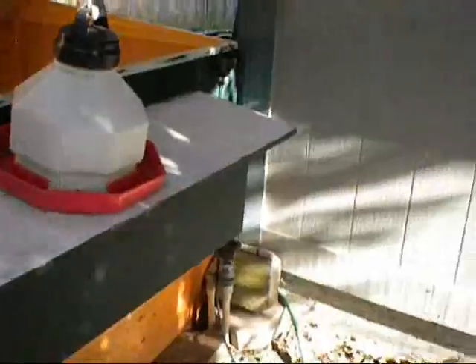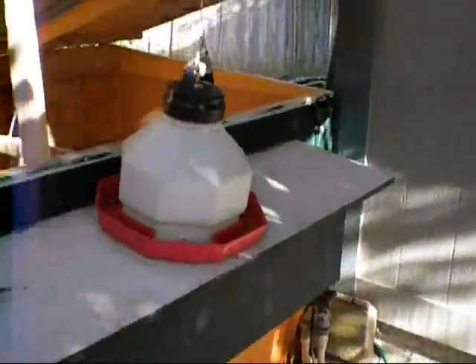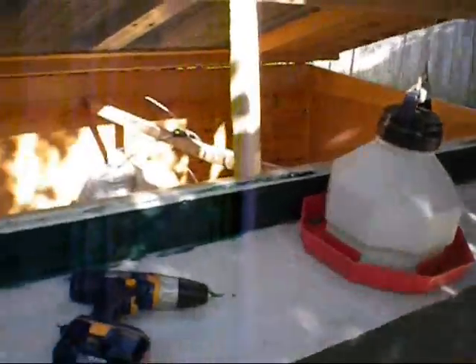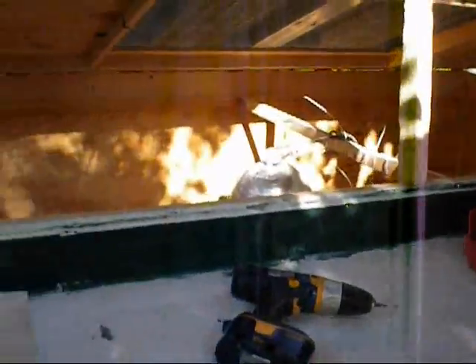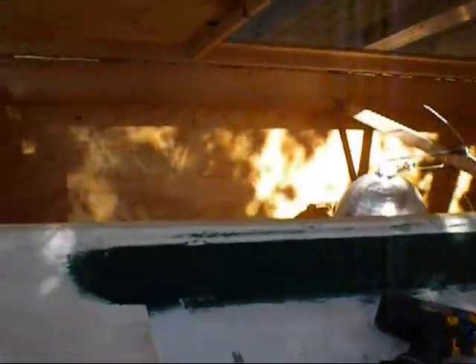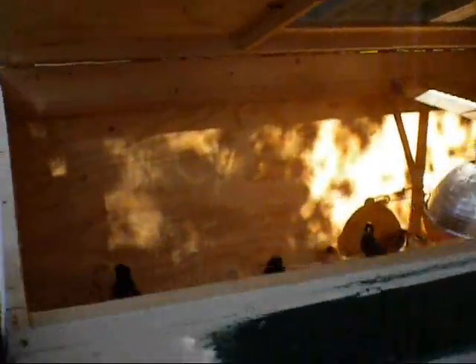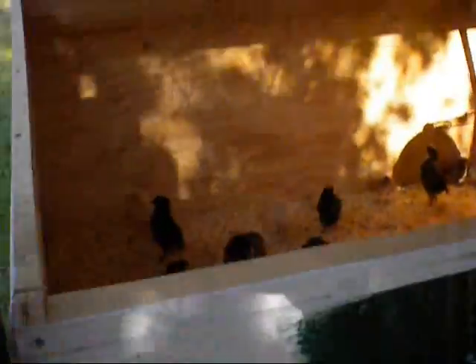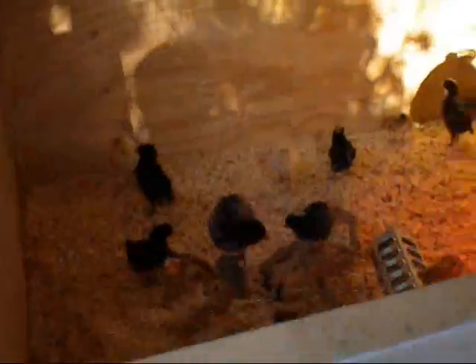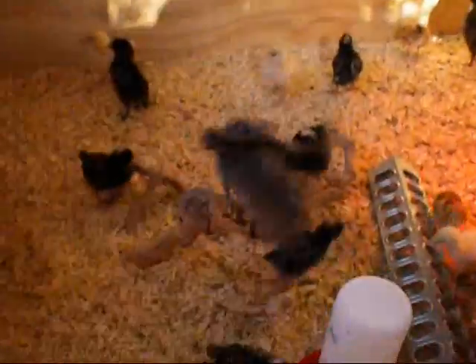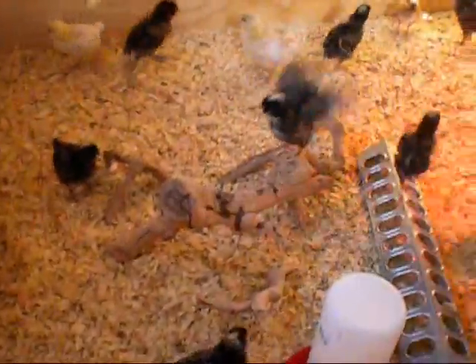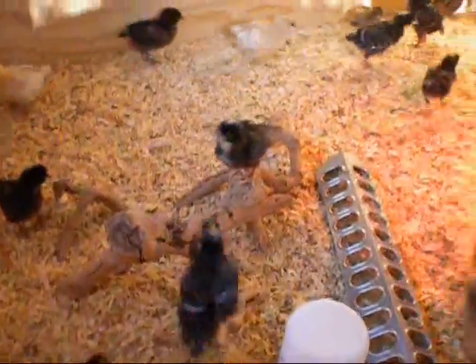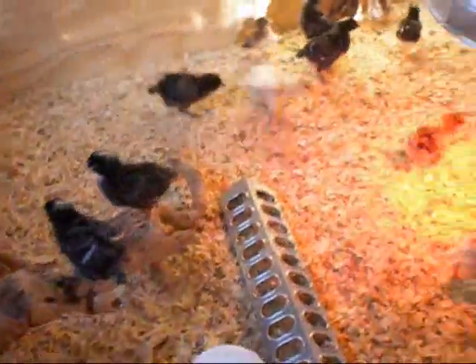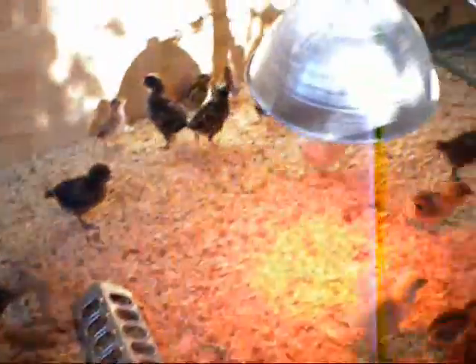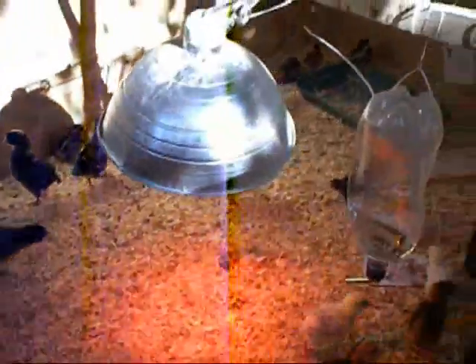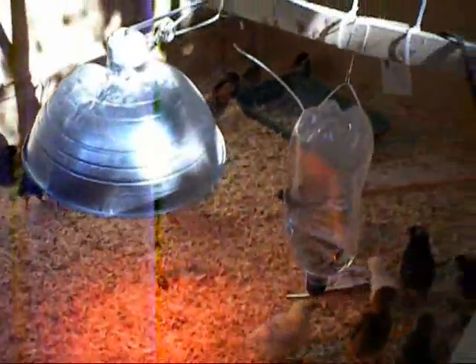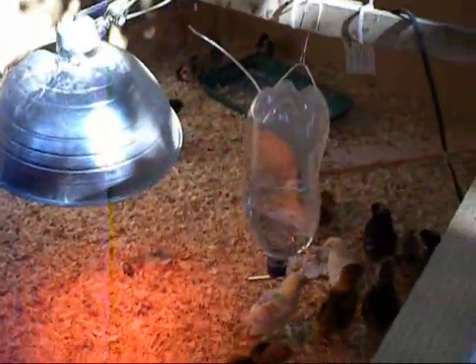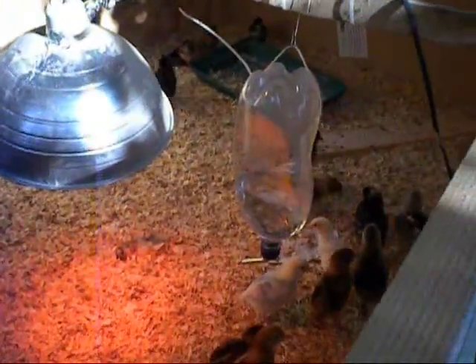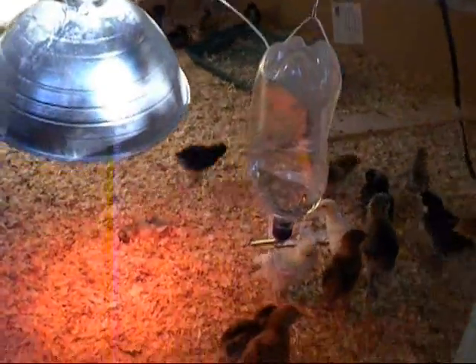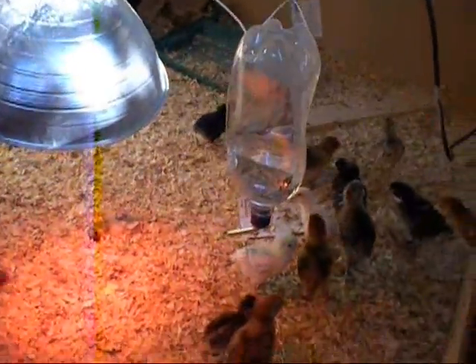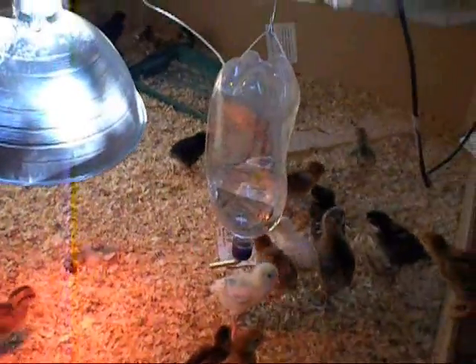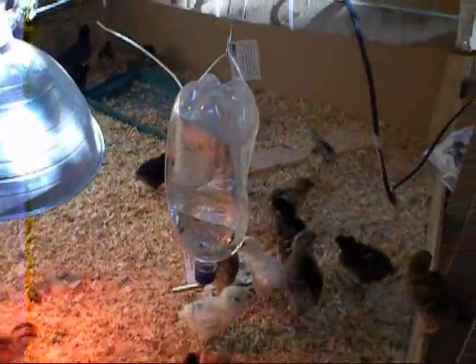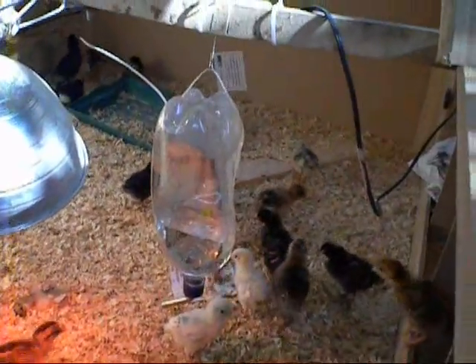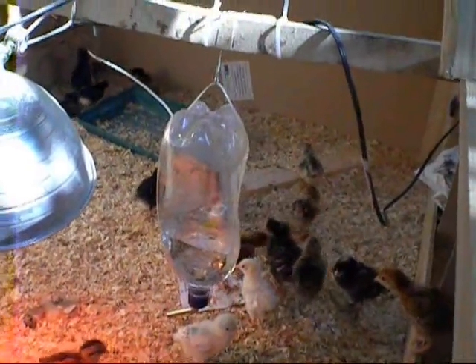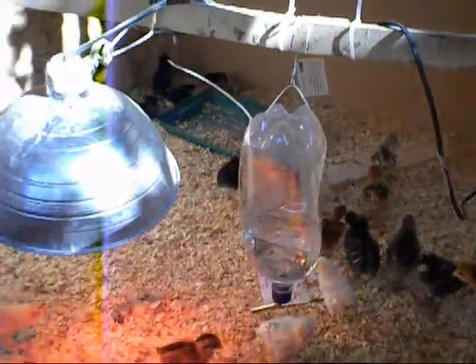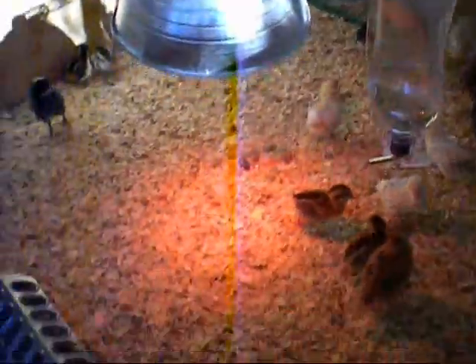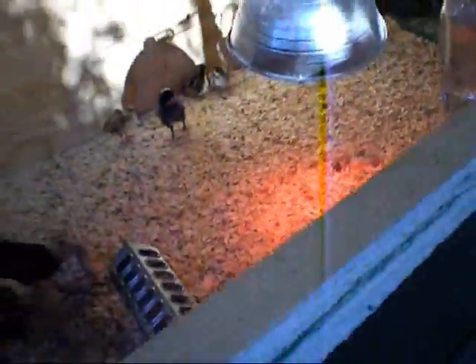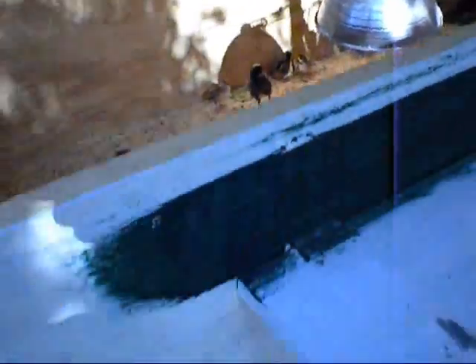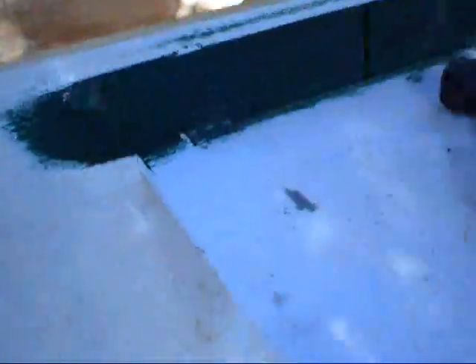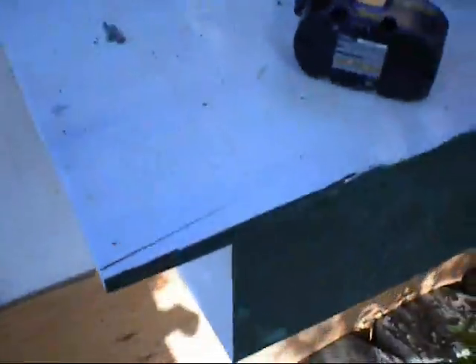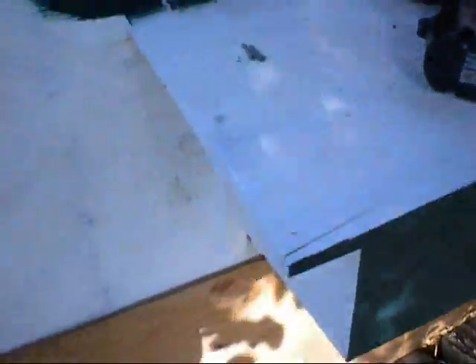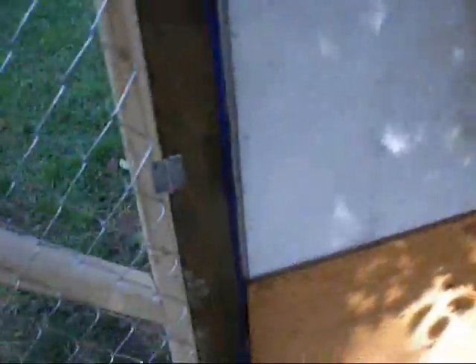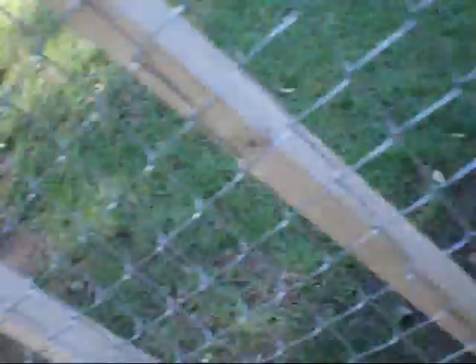Here's the coop in place. There's still a brooder at this point. There's all the chicks. Lots of chicks. At this point it's still a brooder but that's going to be the coop.